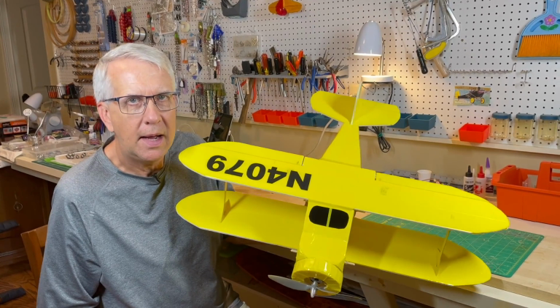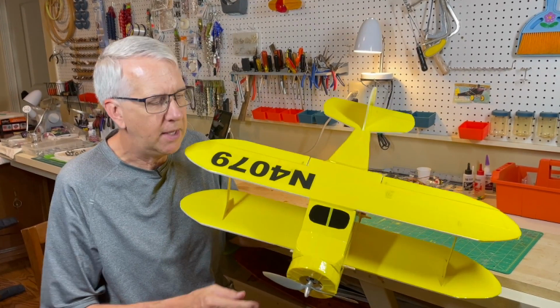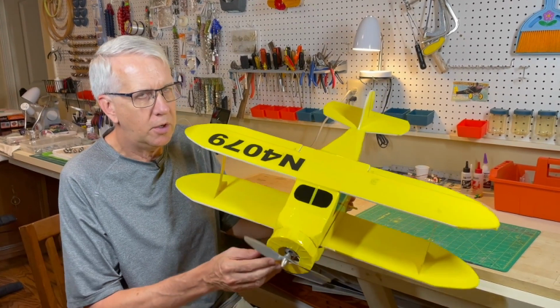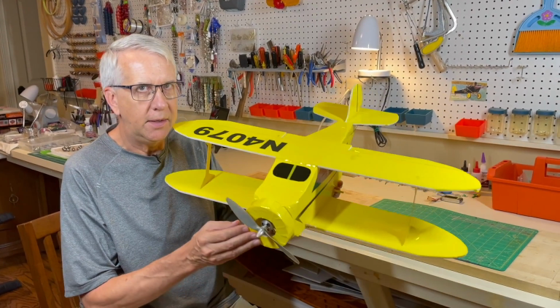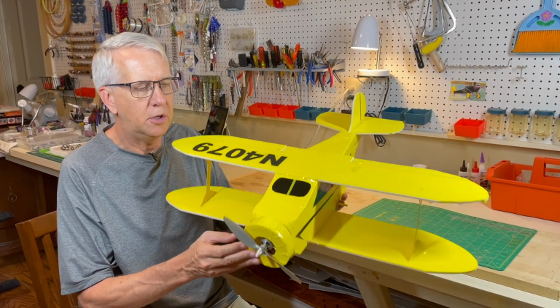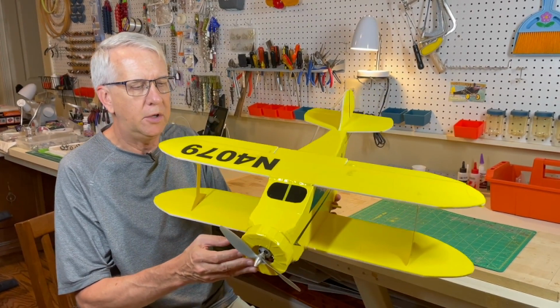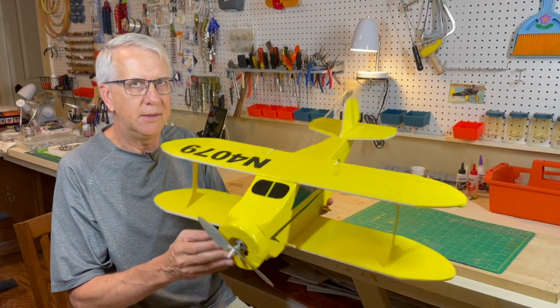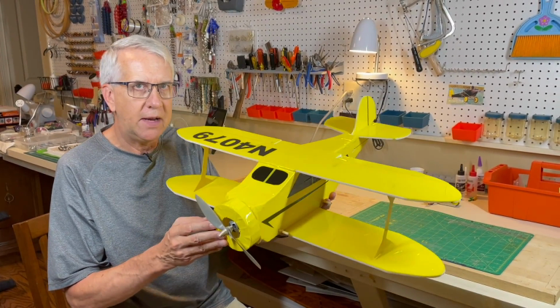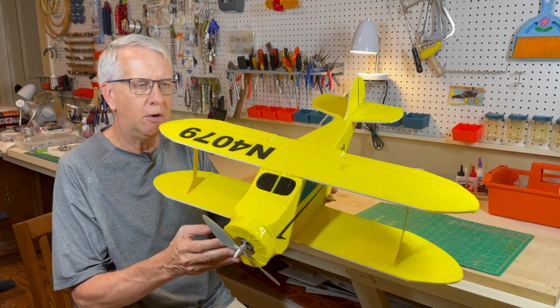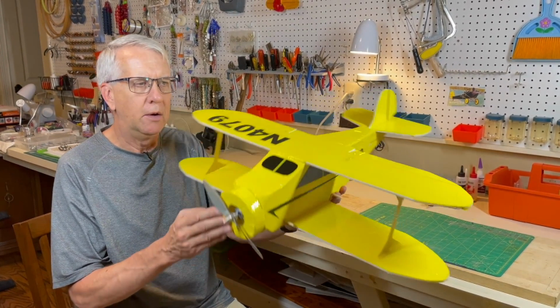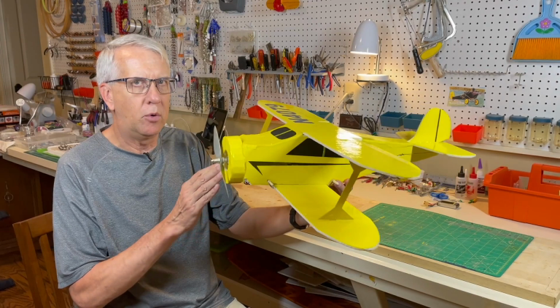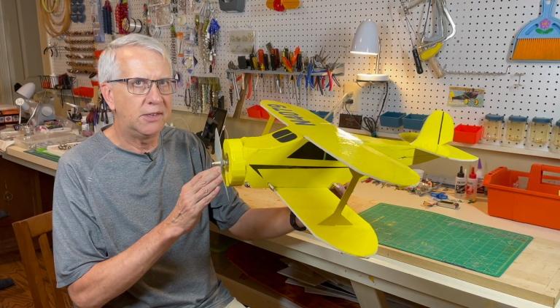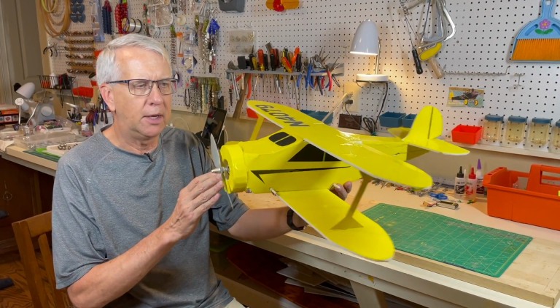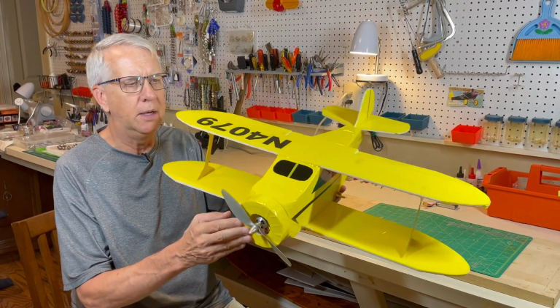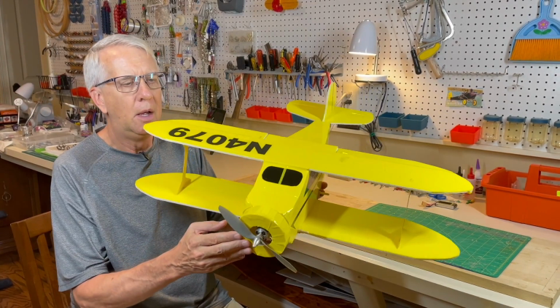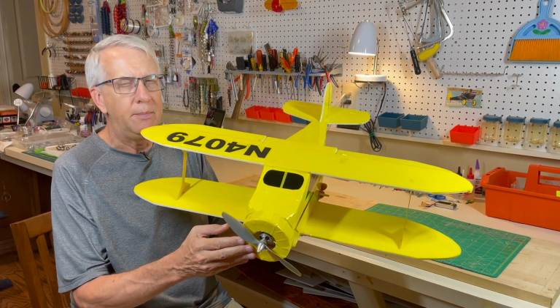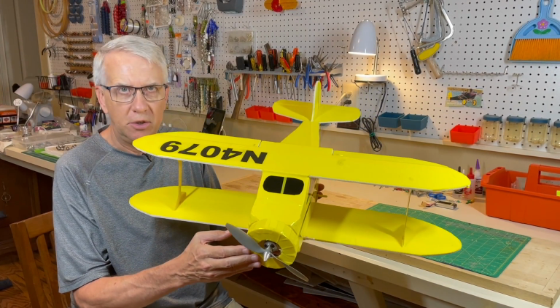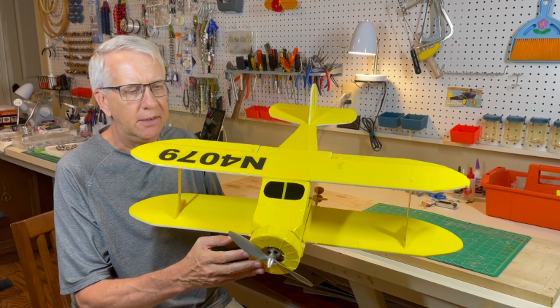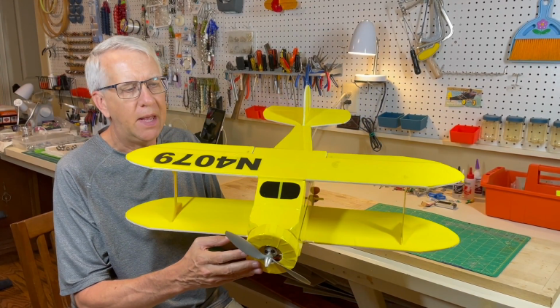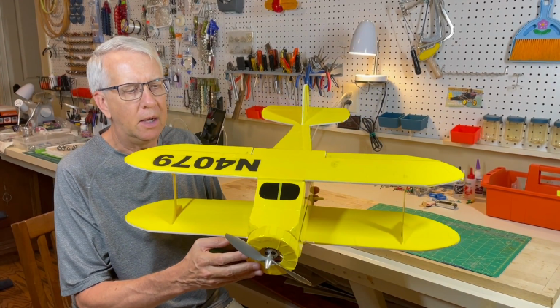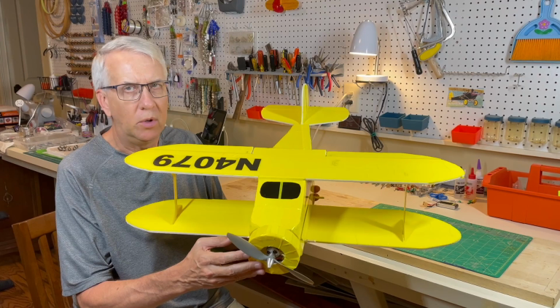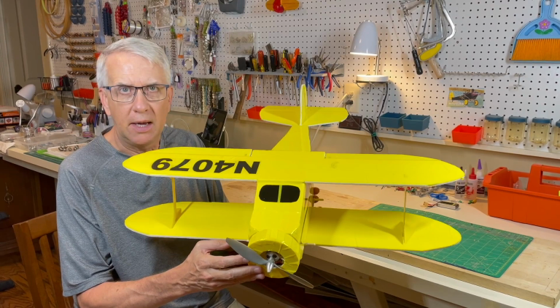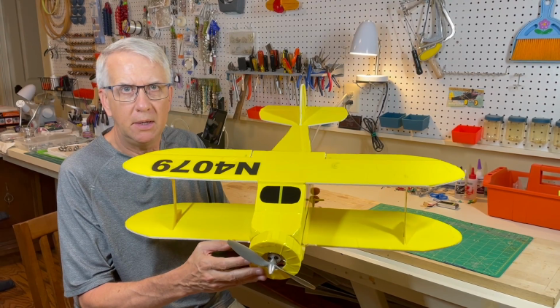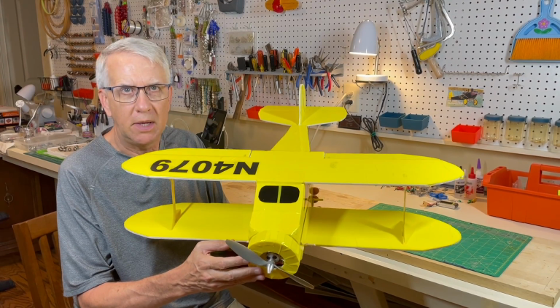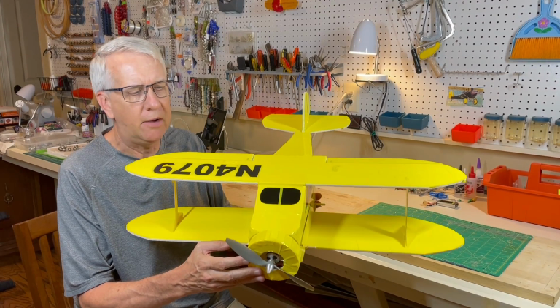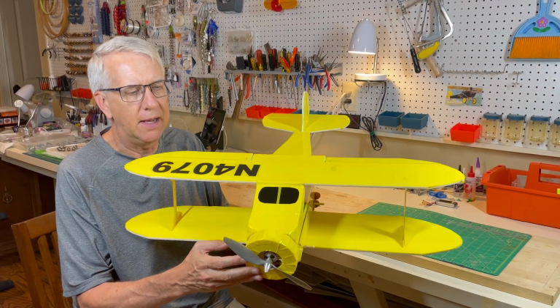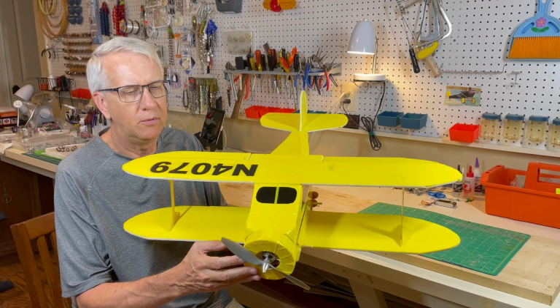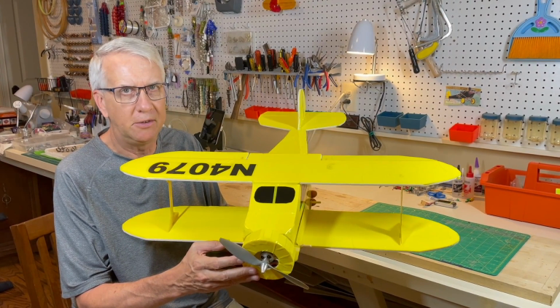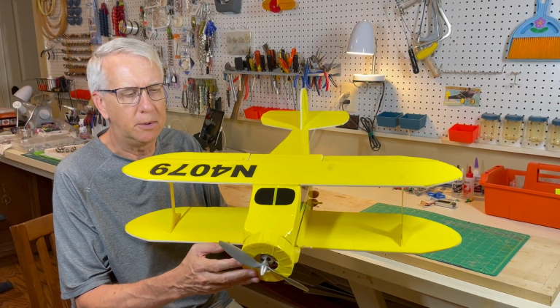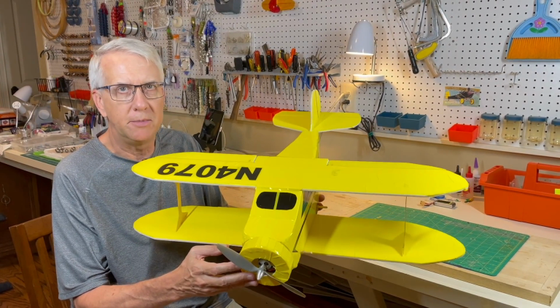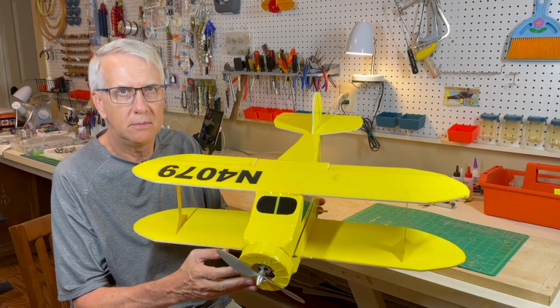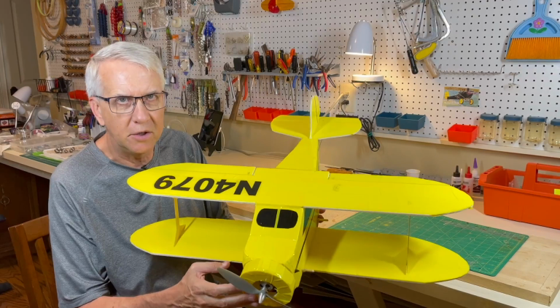Hi, I'm Tim. Join me as I show how you can make this Beechcraft Staggerwing foam board RC model airplane. I built this in two days and I'll show you how to build it, and we'll take a look at how it flies. Free plans are available in the description. Let's get to it.